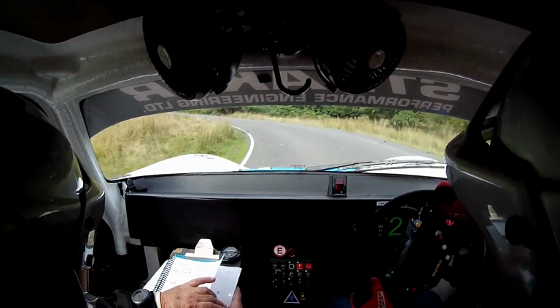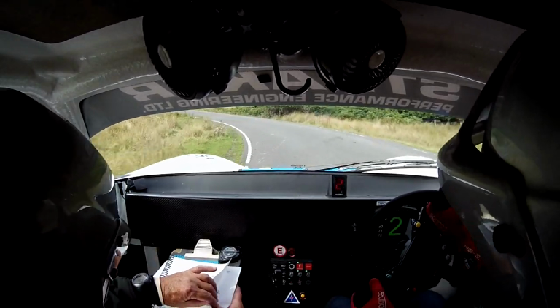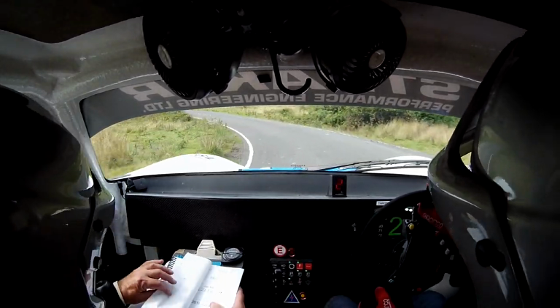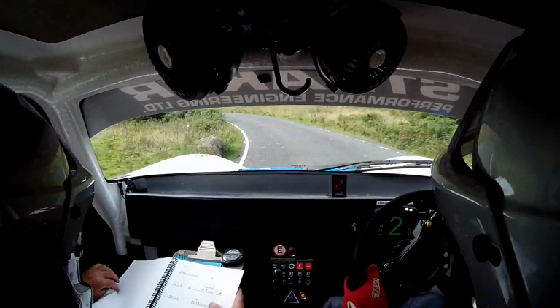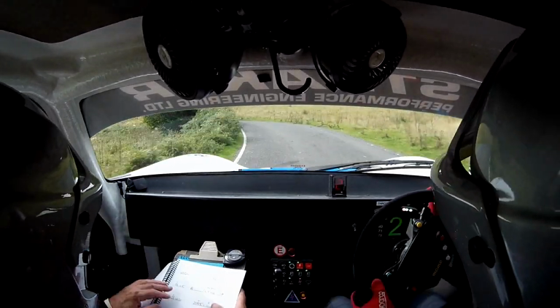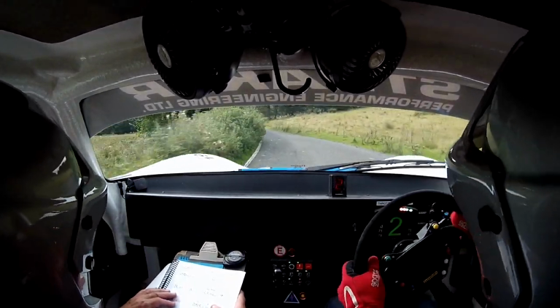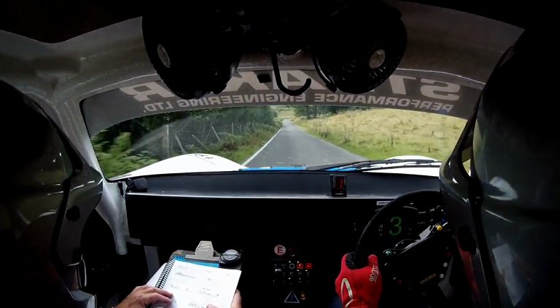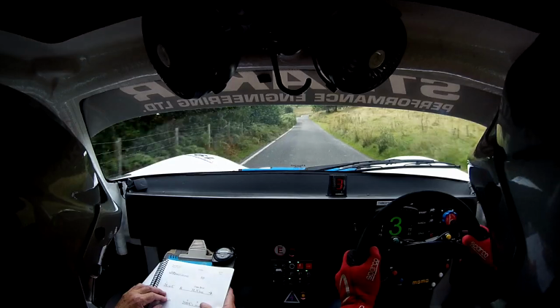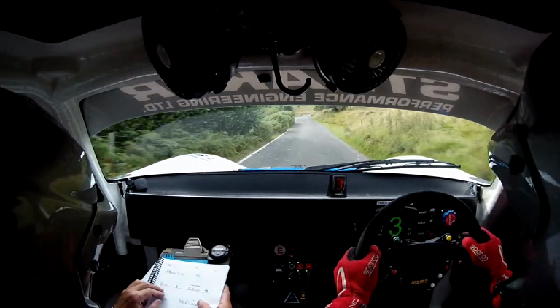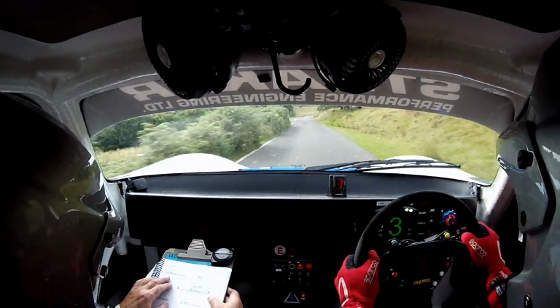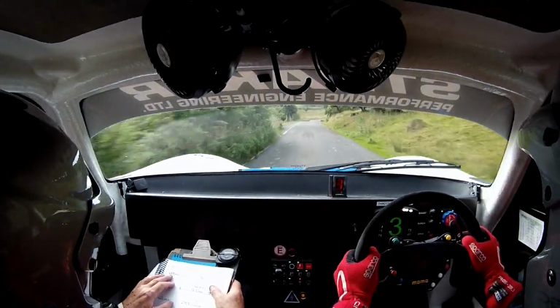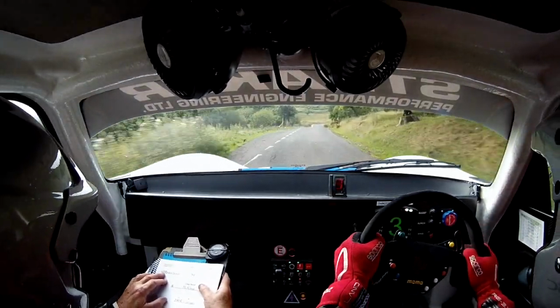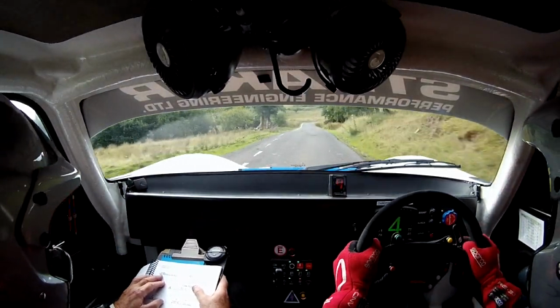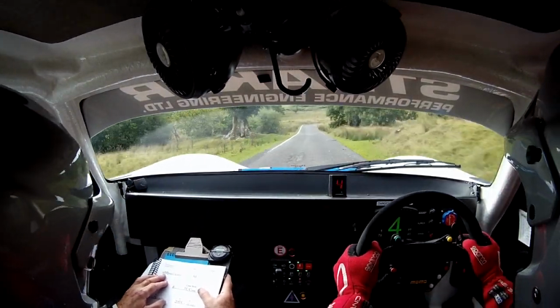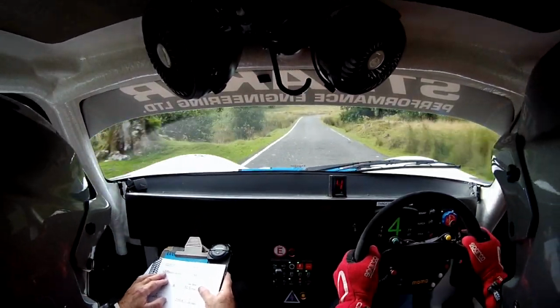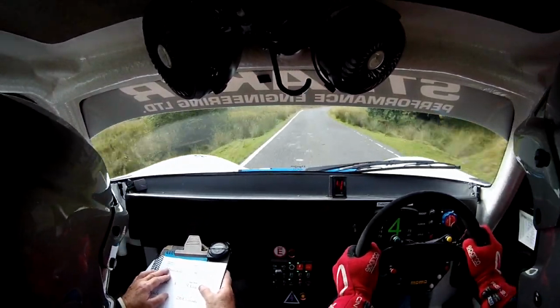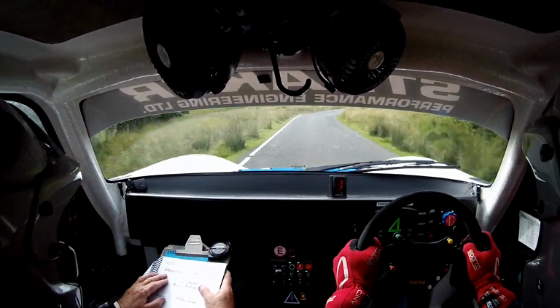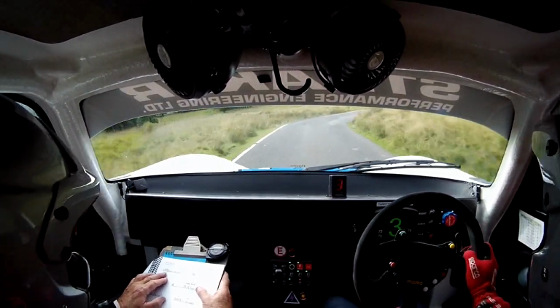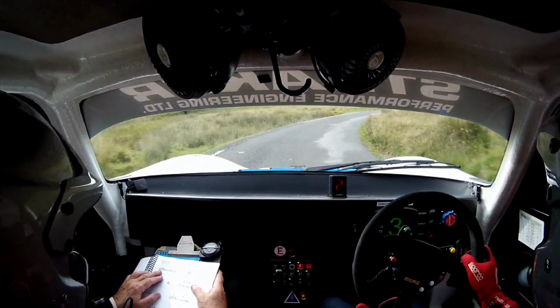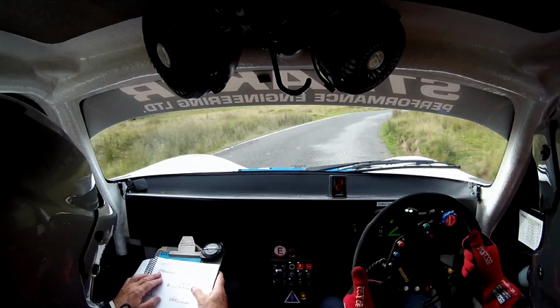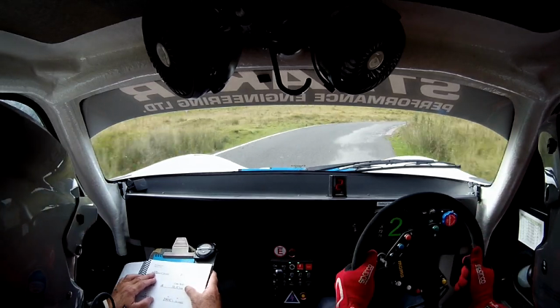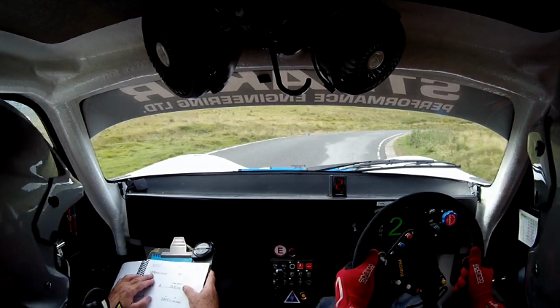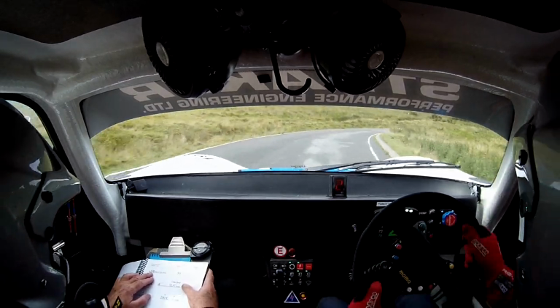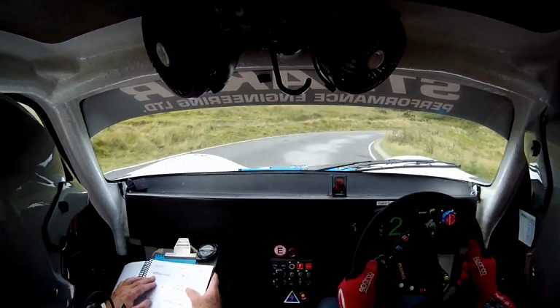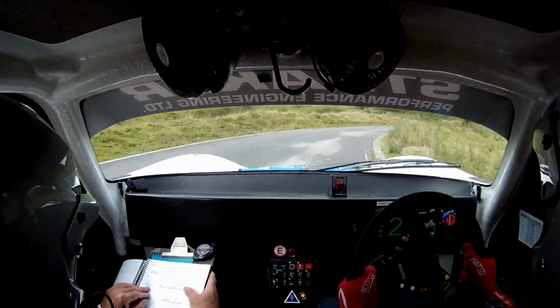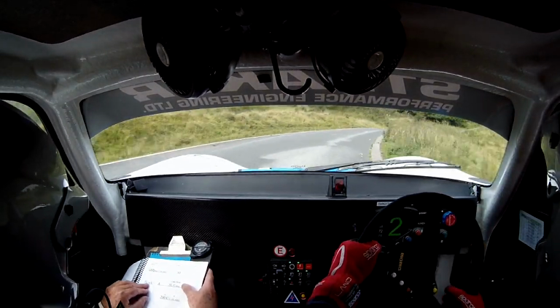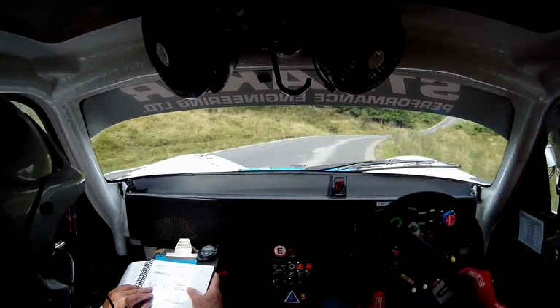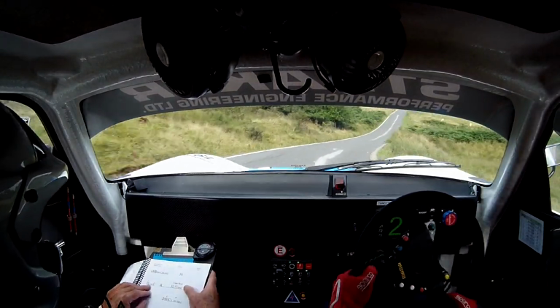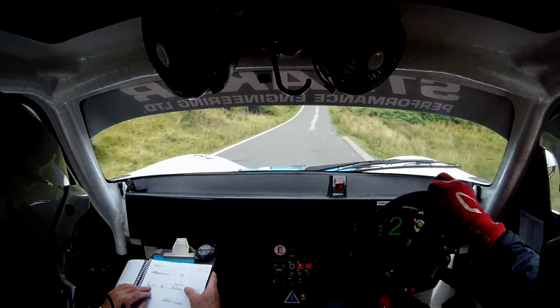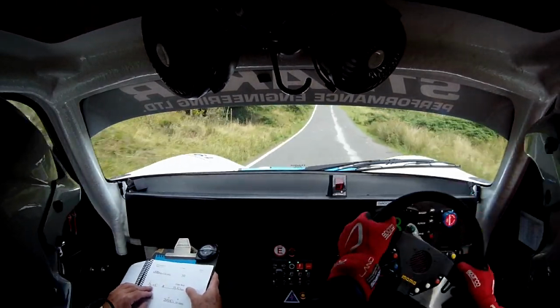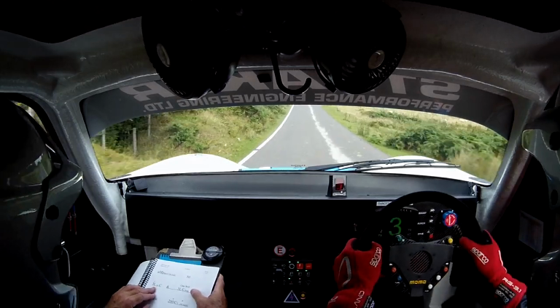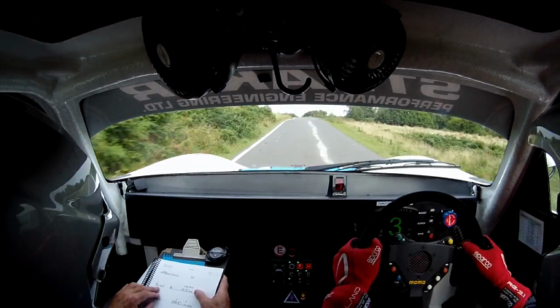Long. Long 9. To flat crest. 20. 8 right. Tightens late. Tightens late — it's the last bit. It's here. To 50. Very fast. 3 left on the crest.